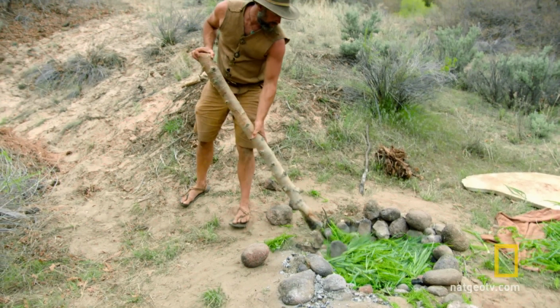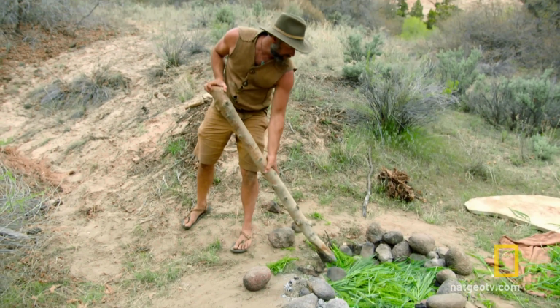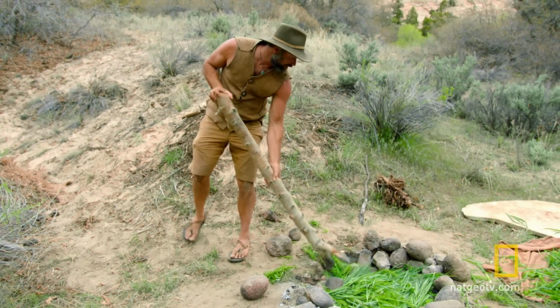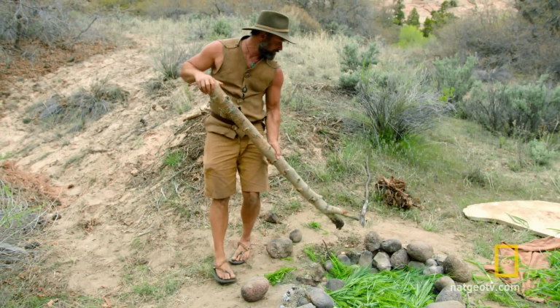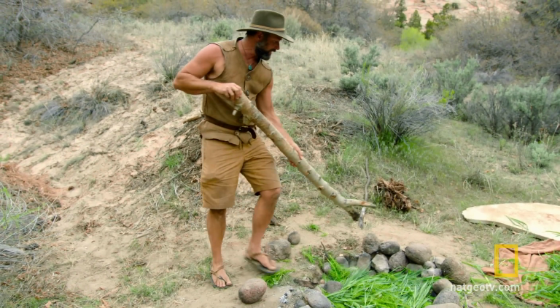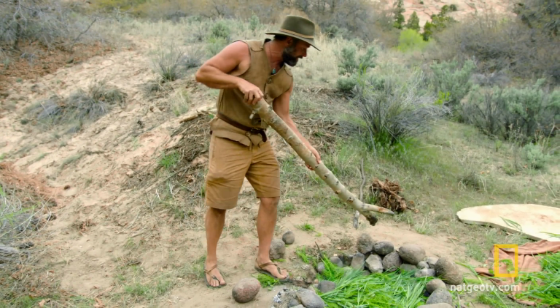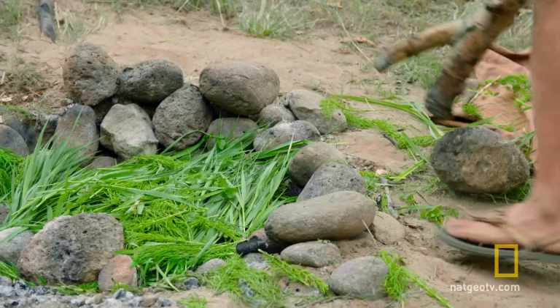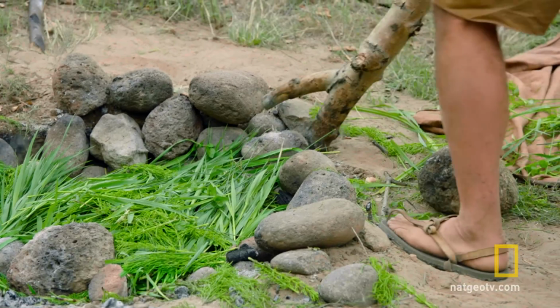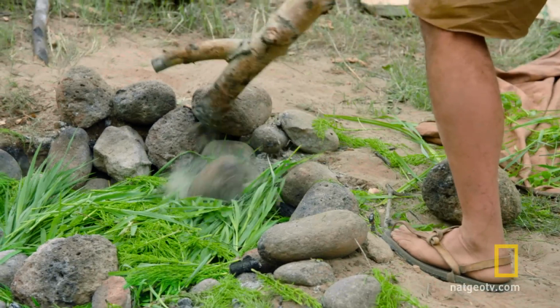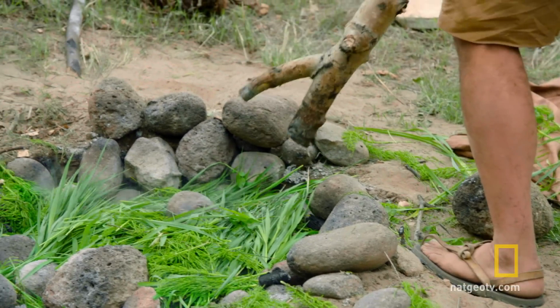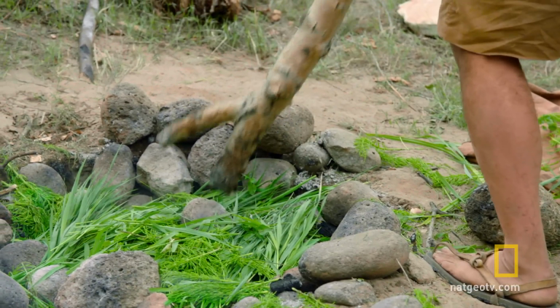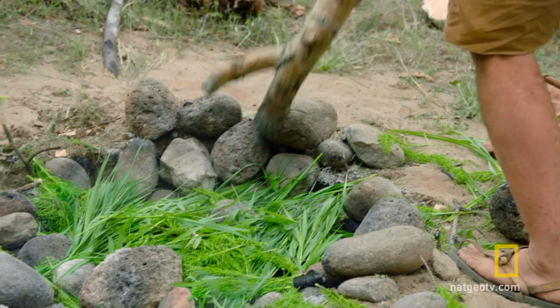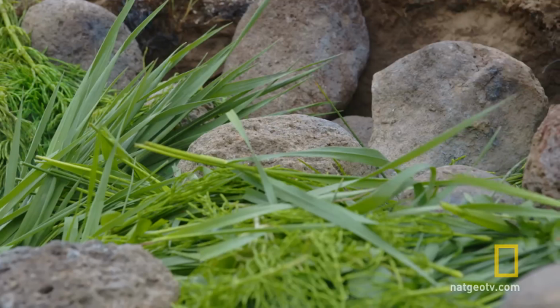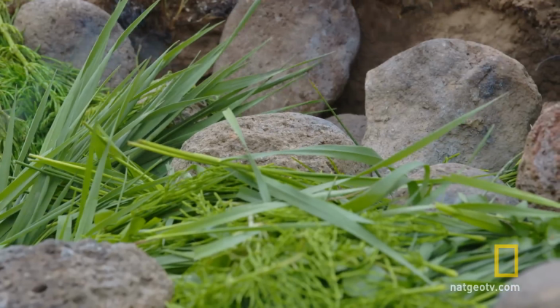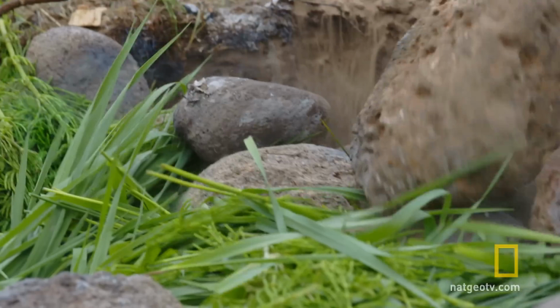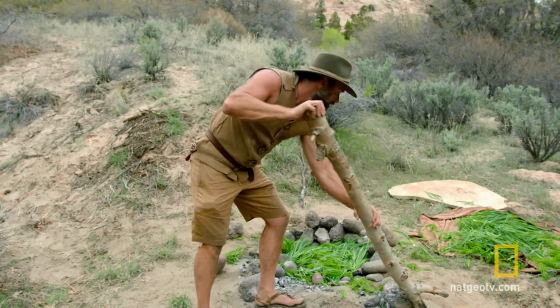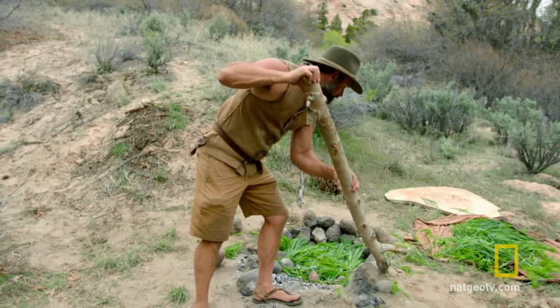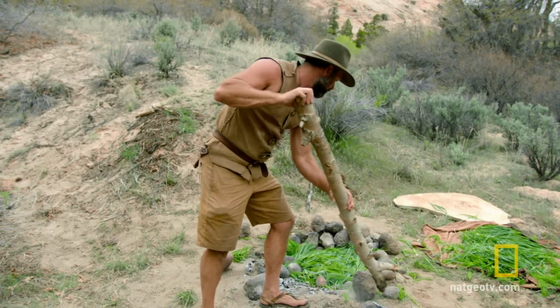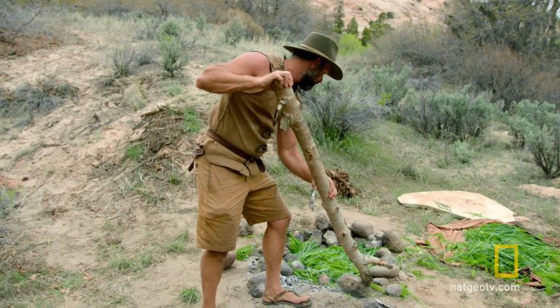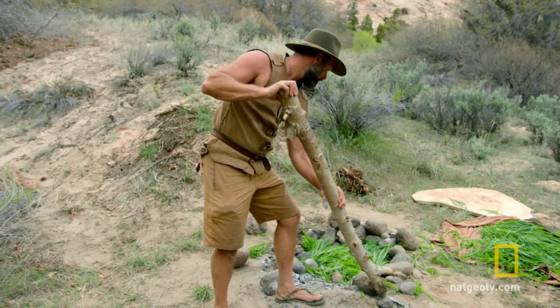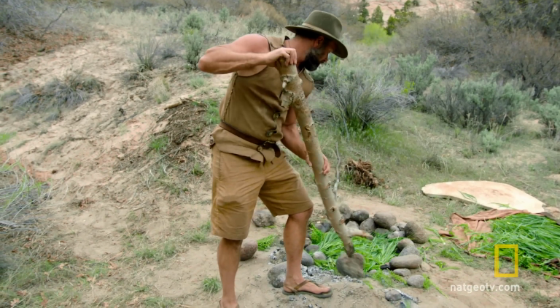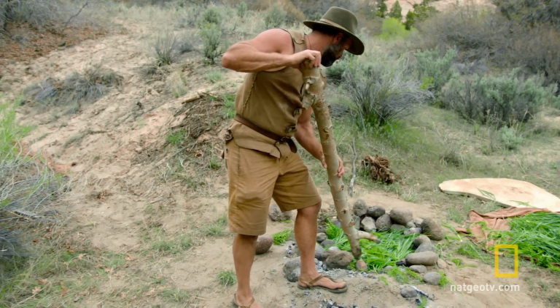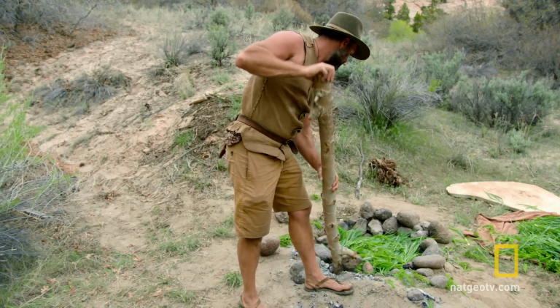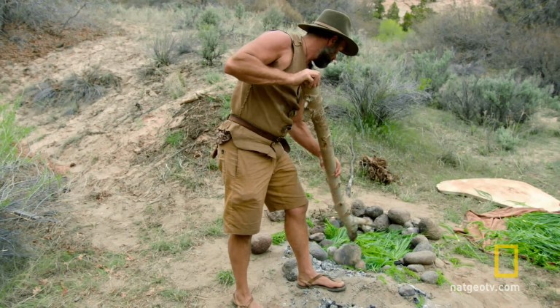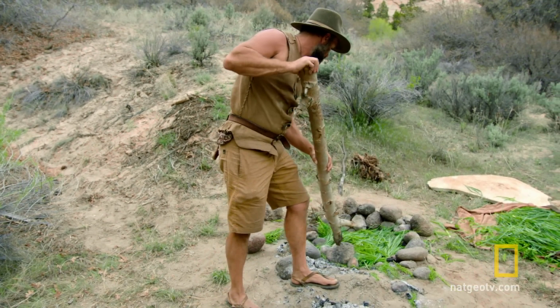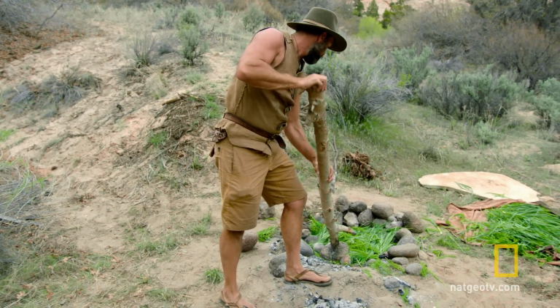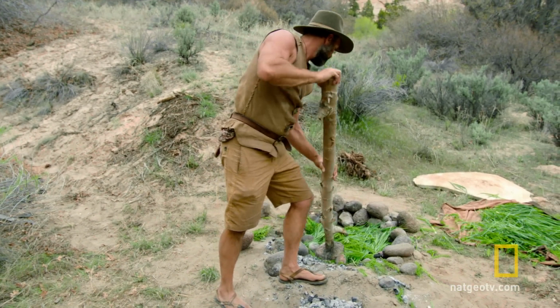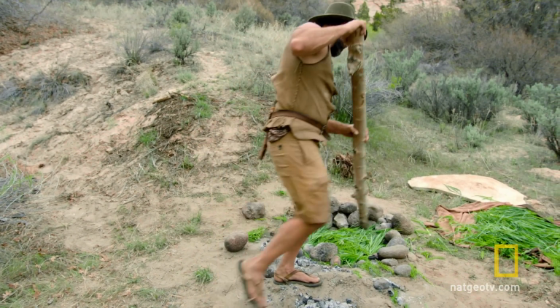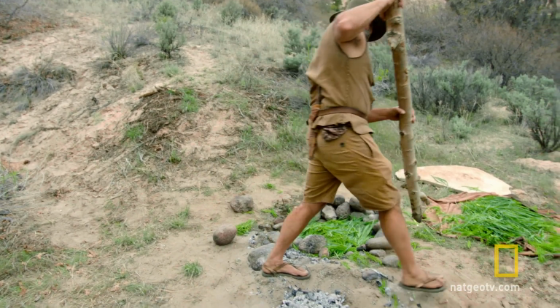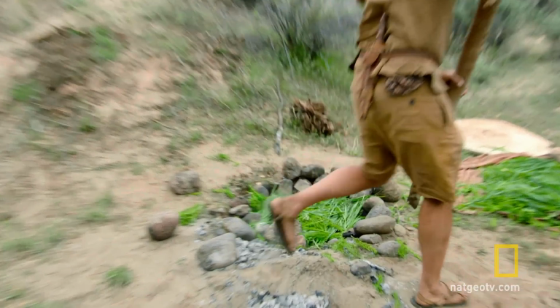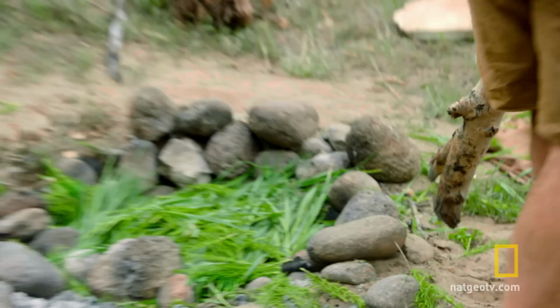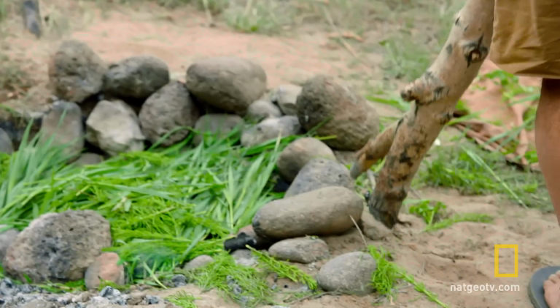A few of these rocks I'll try to get in, just to get a little bit more heat trapped in there. Remember, you build it — the biggest concern is making sure you get it hot enough and everything's in the right position.